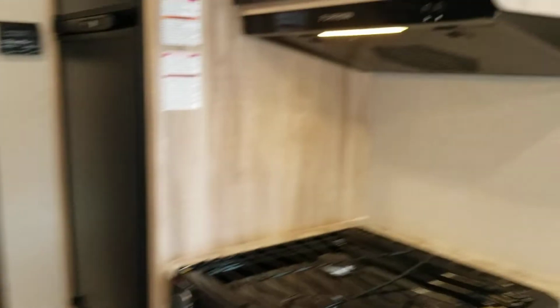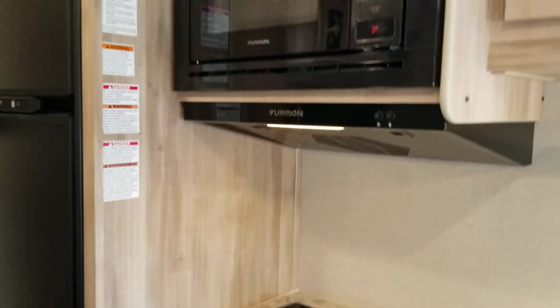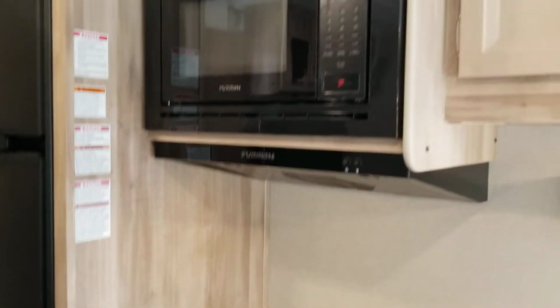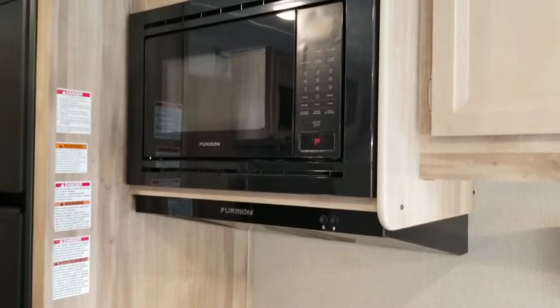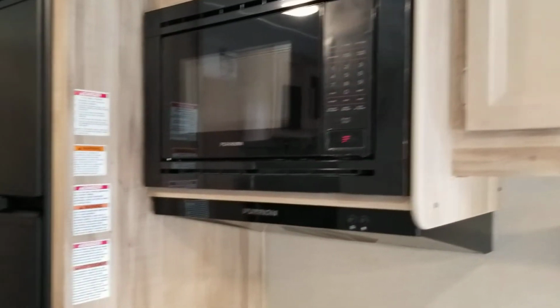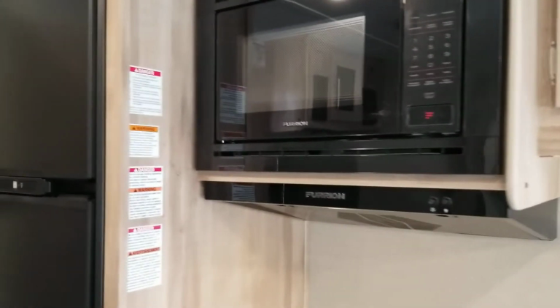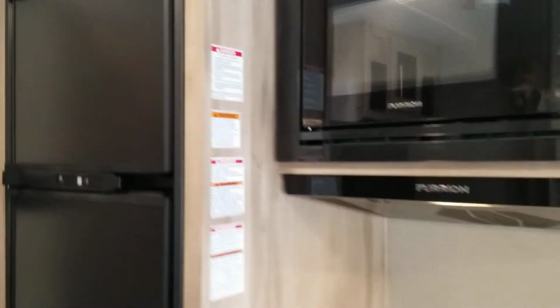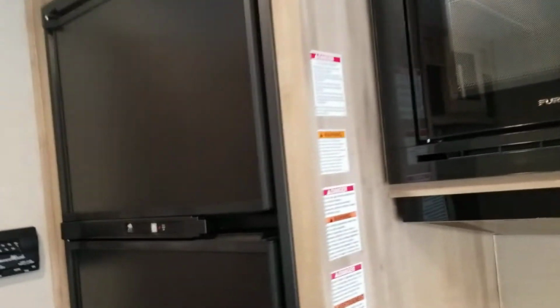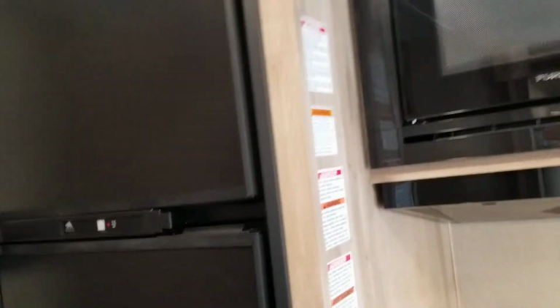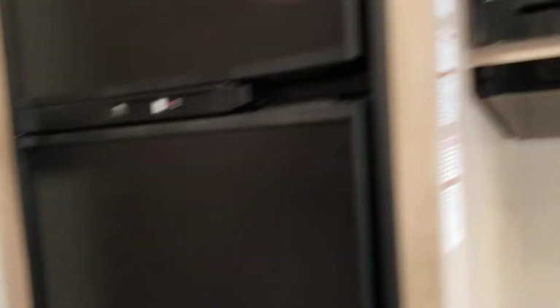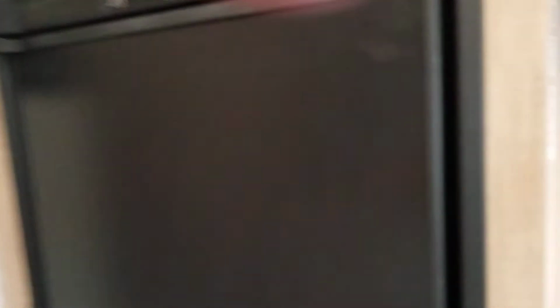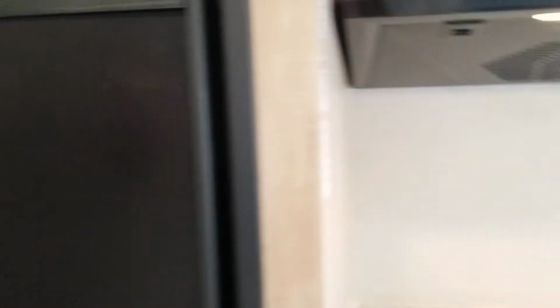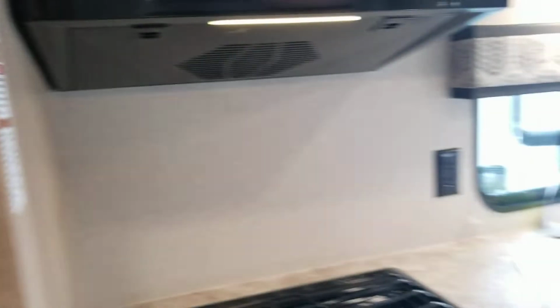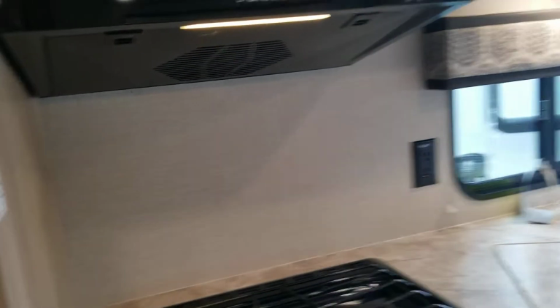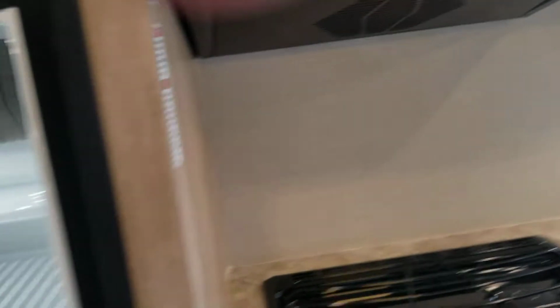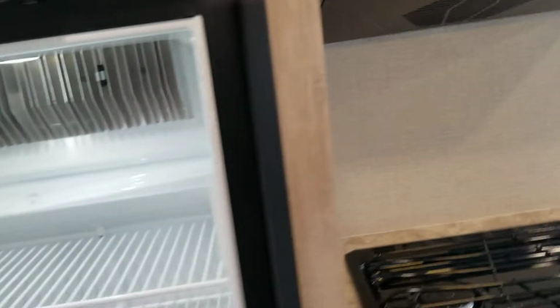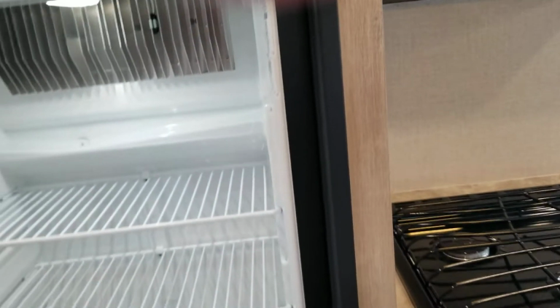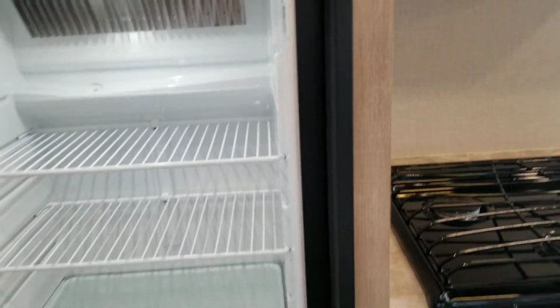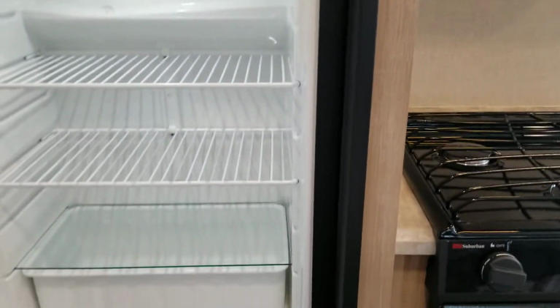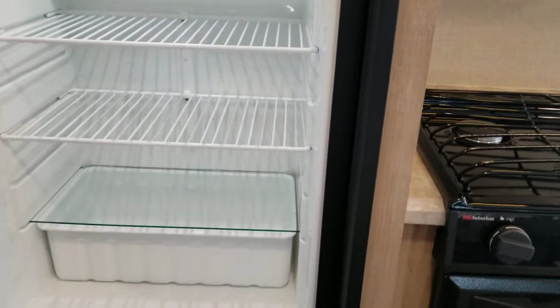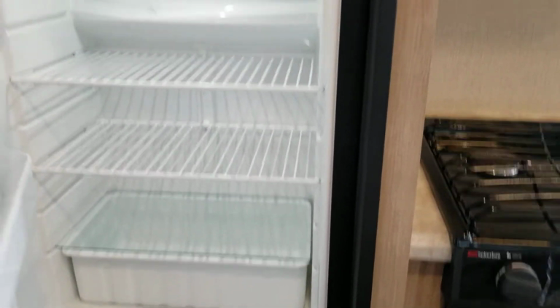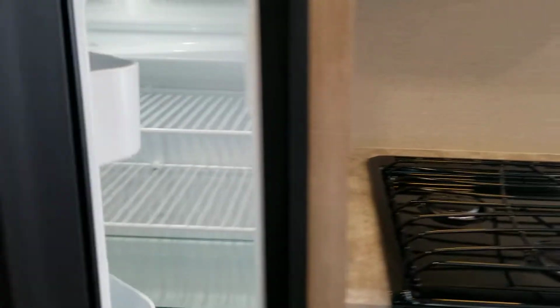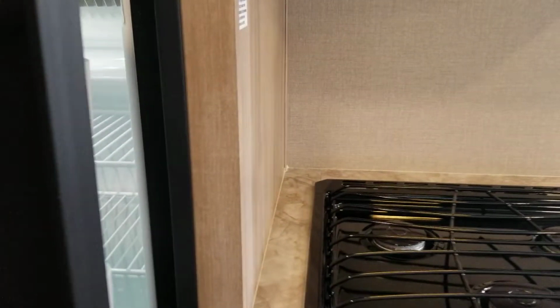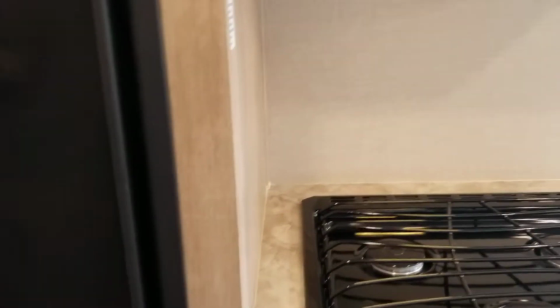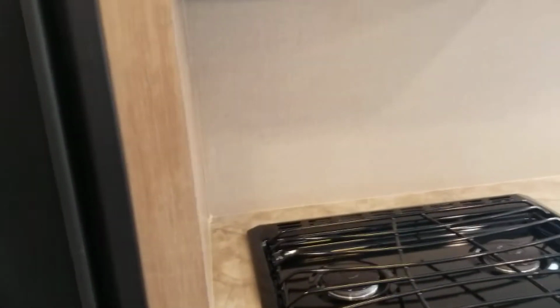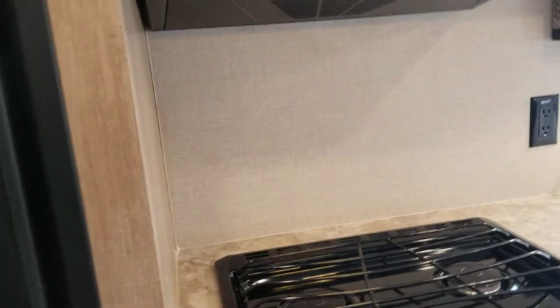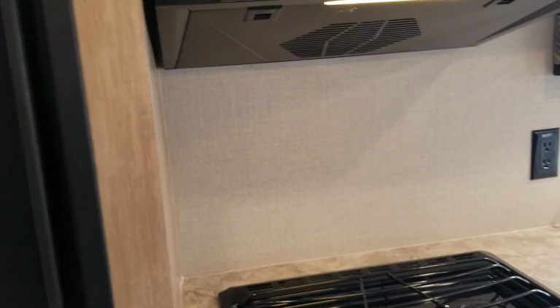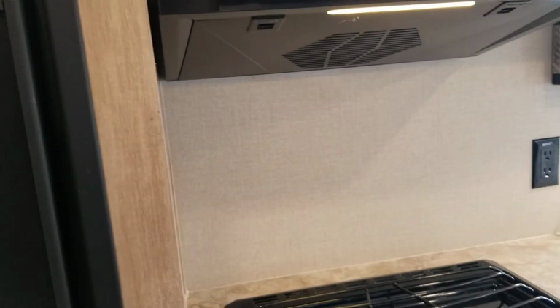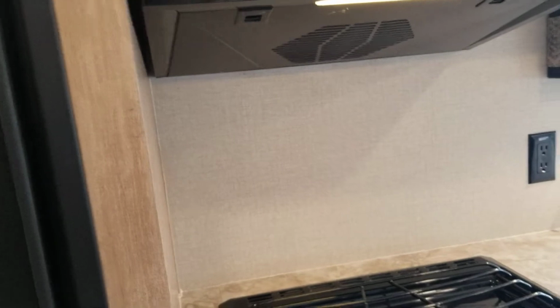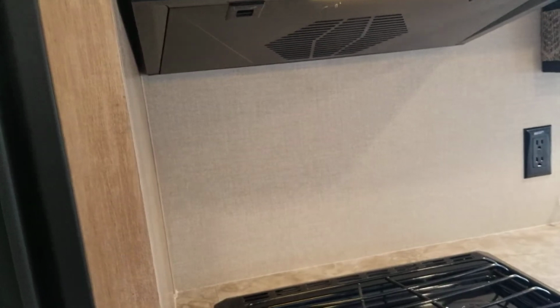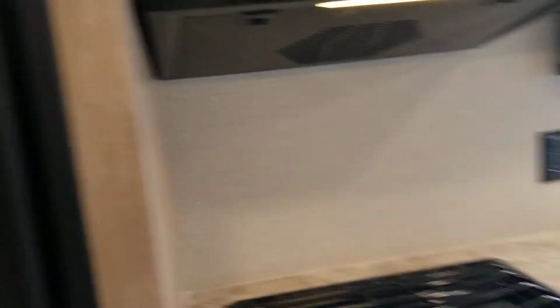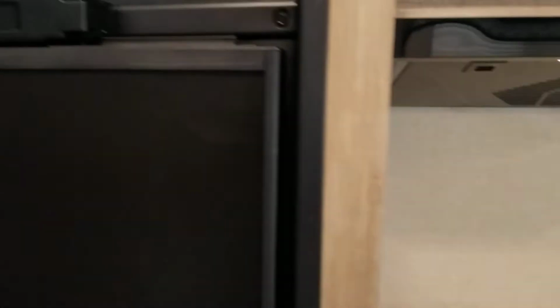Your microwave of course, and then your six cubic foot fridge. Lots of room in this unit — lots of places to put your food so you're not traveling to the grocery store all the time. Big freezer as well.